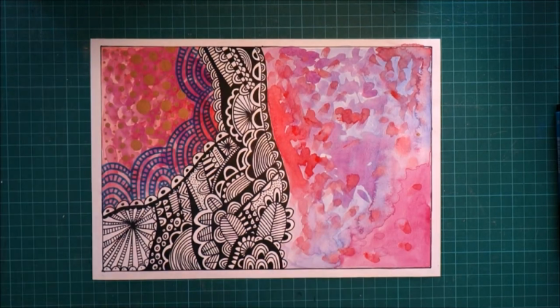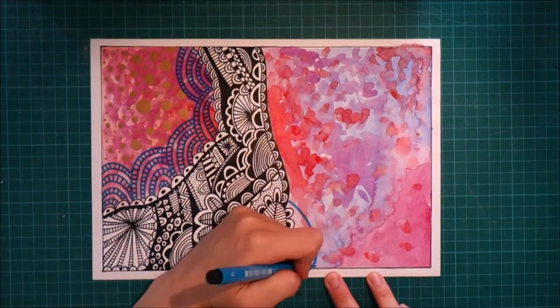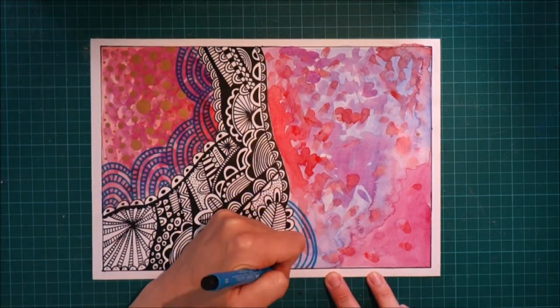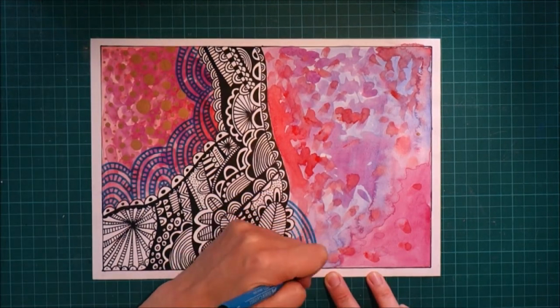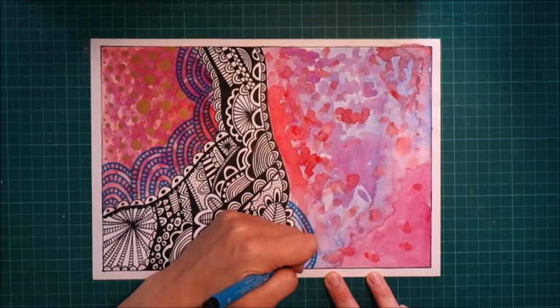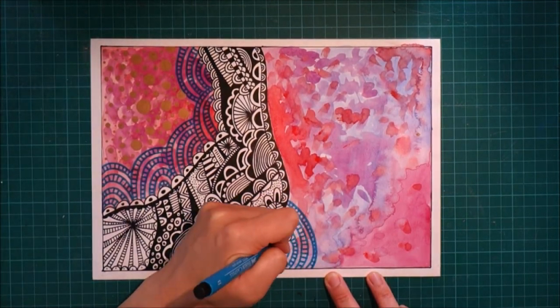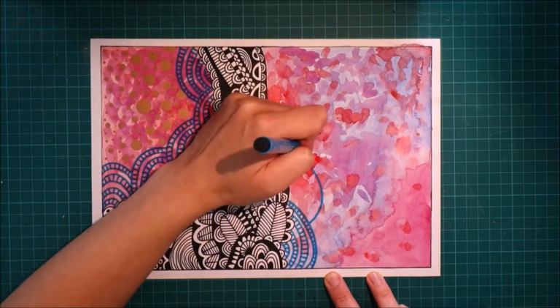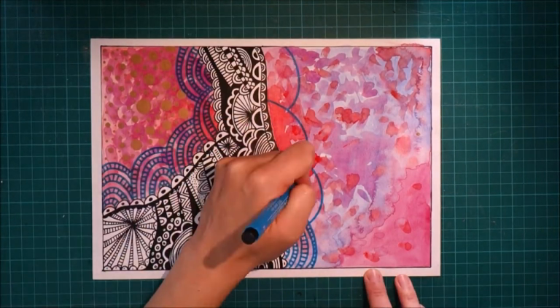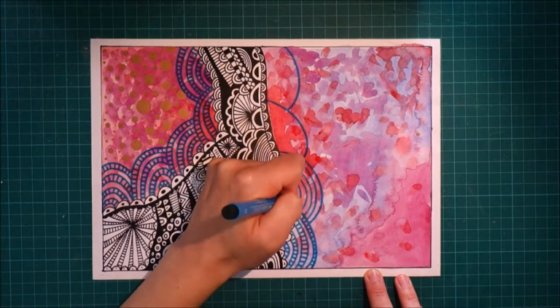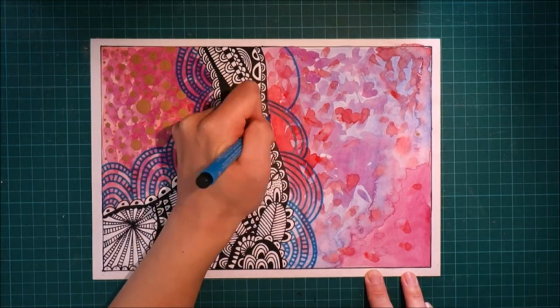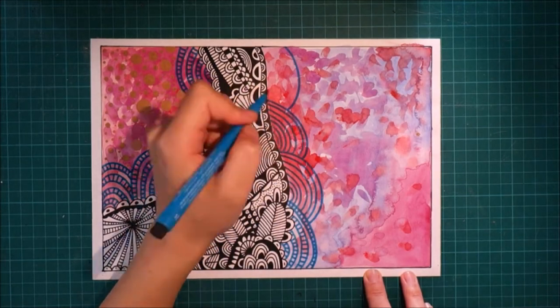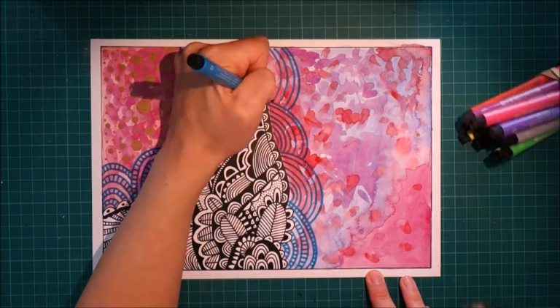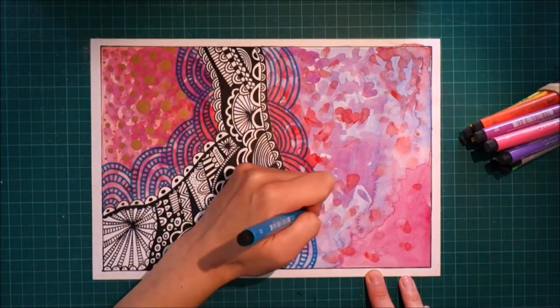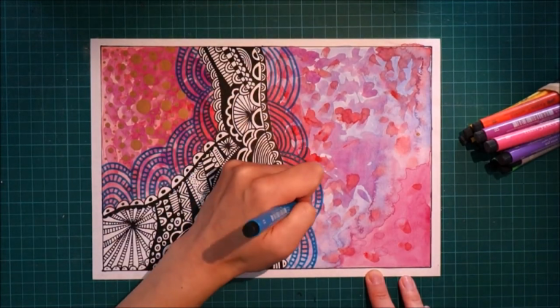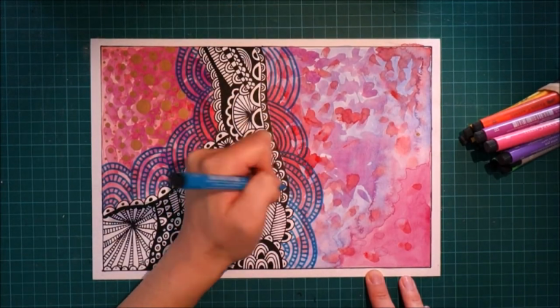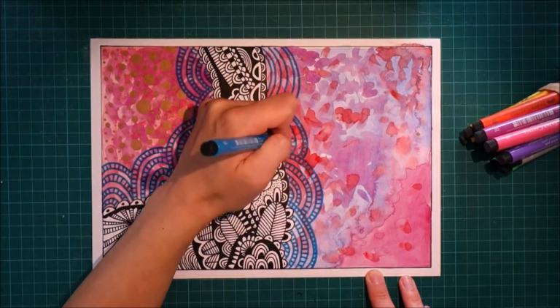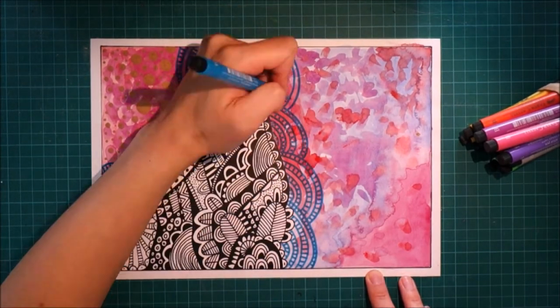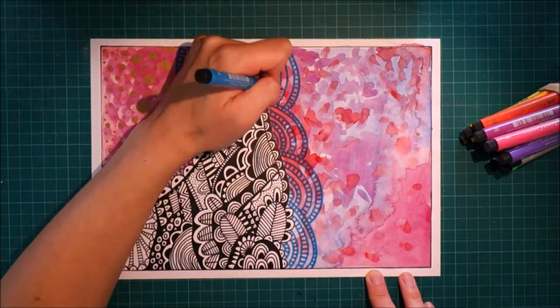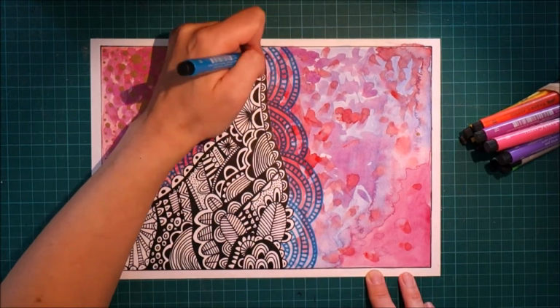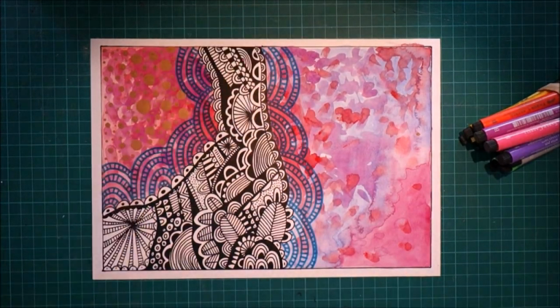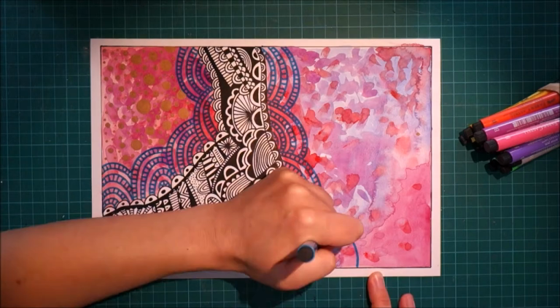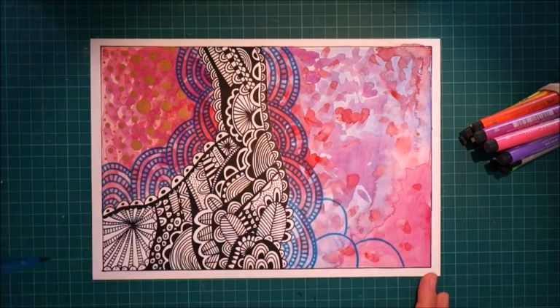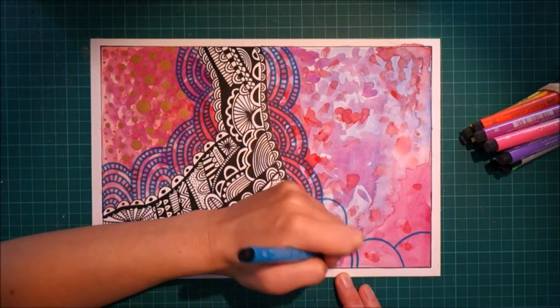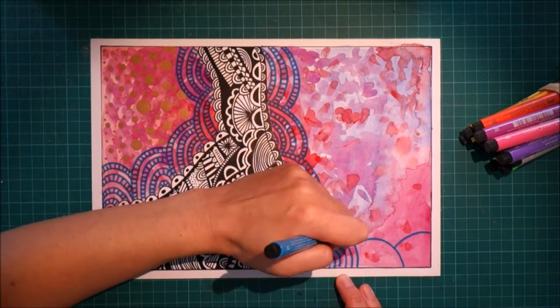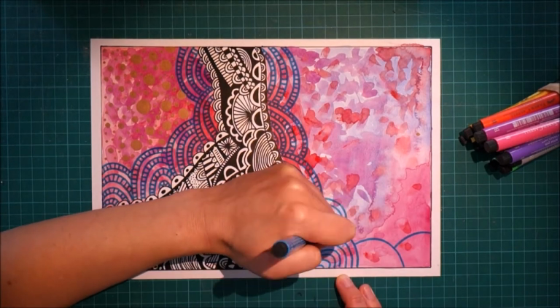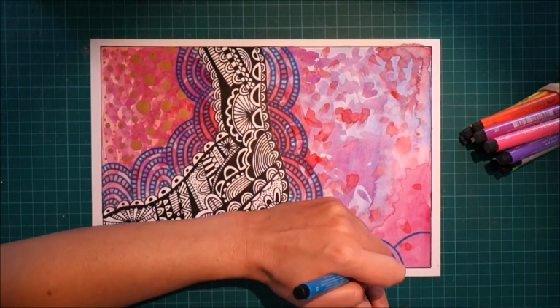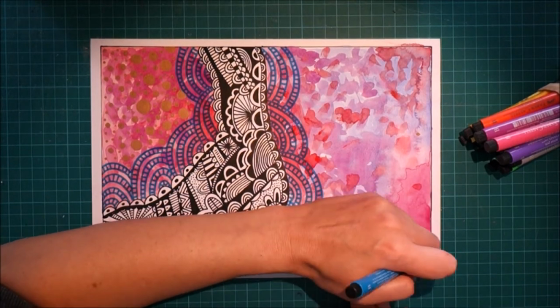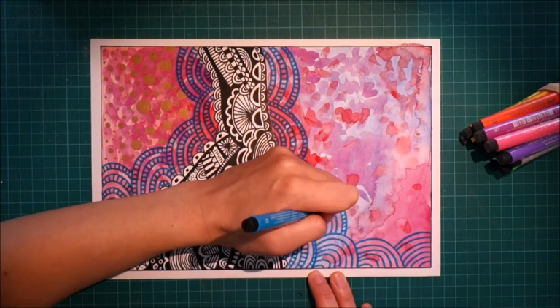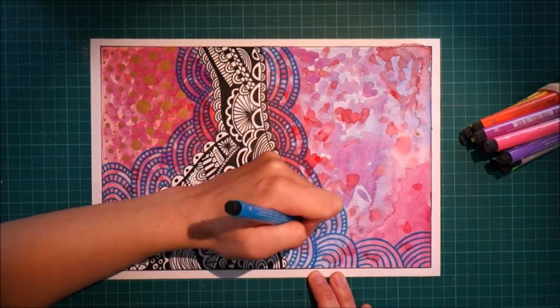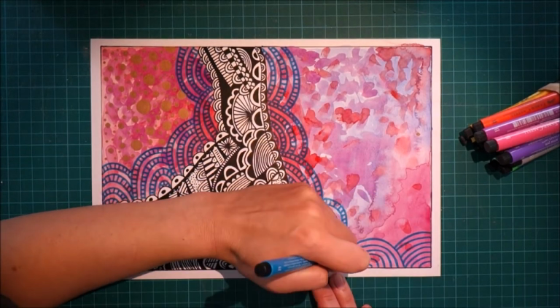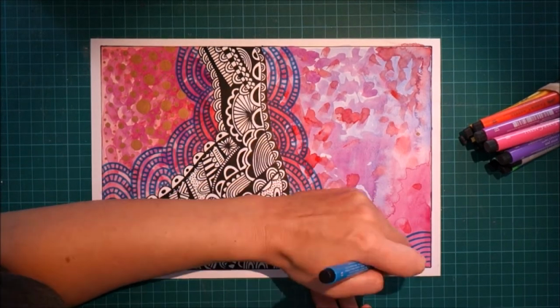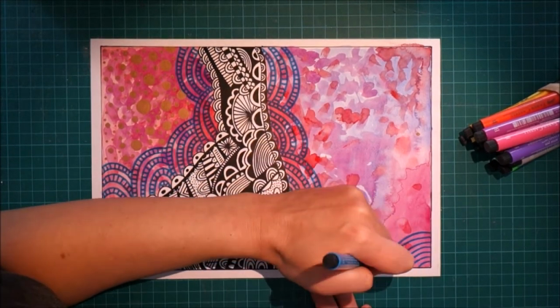I'm kind of happy that I went with that. I sort of tried to balance out the shape on the page because it was feeling tilted to the left a little bit. So that's why I added the blue scallops that kept going to the right.